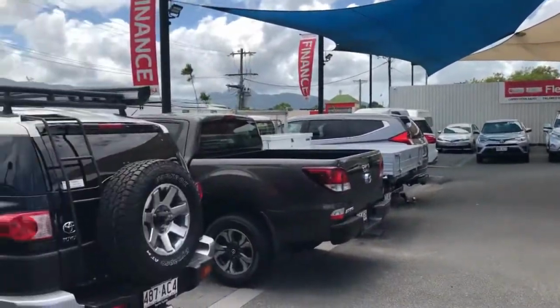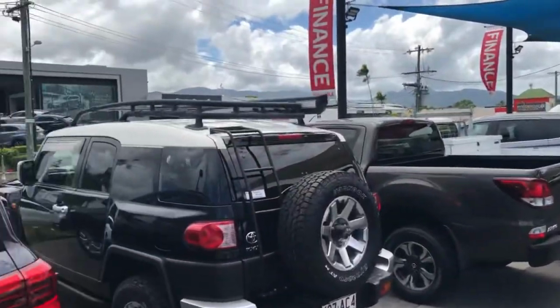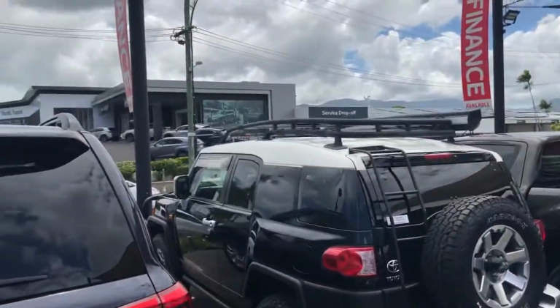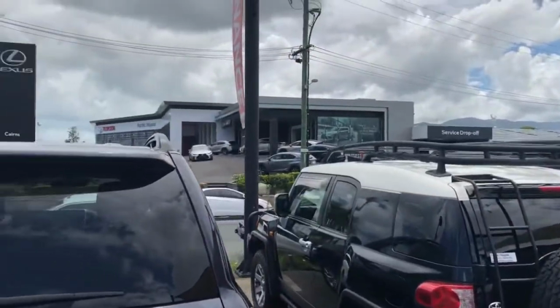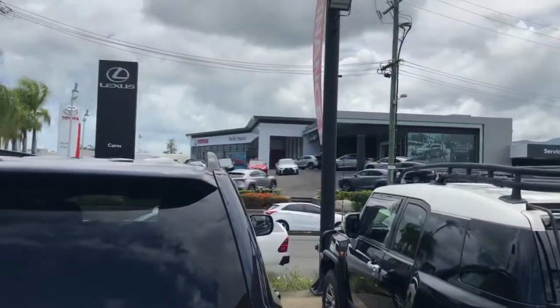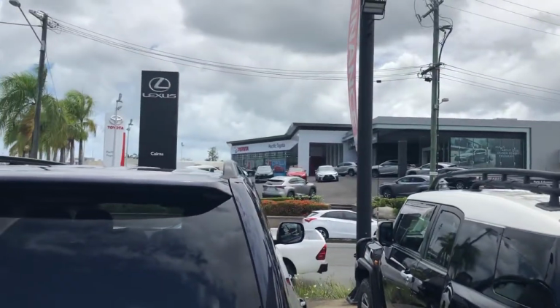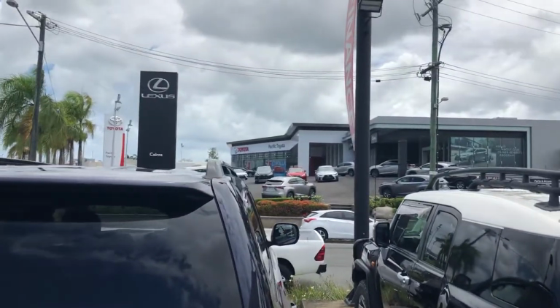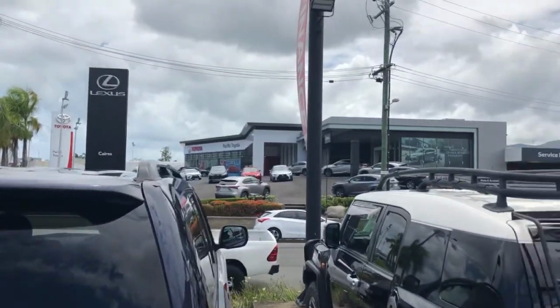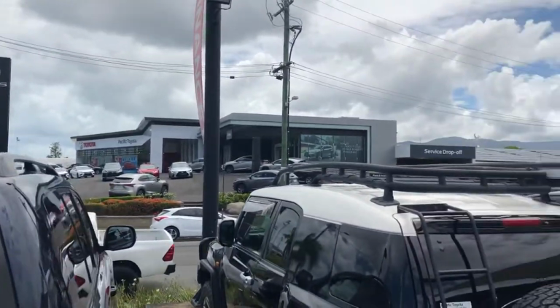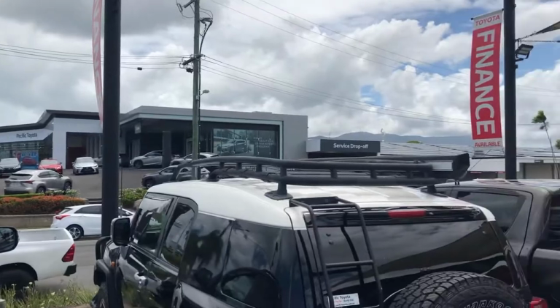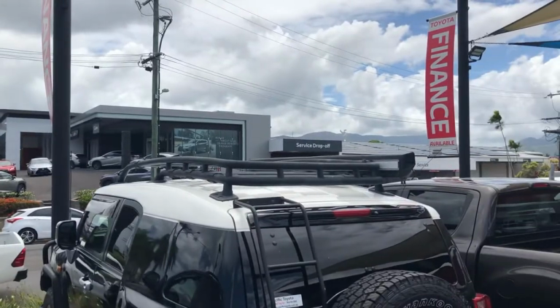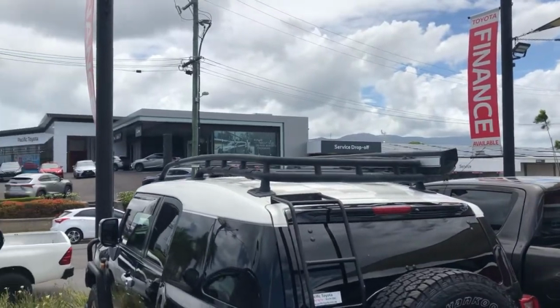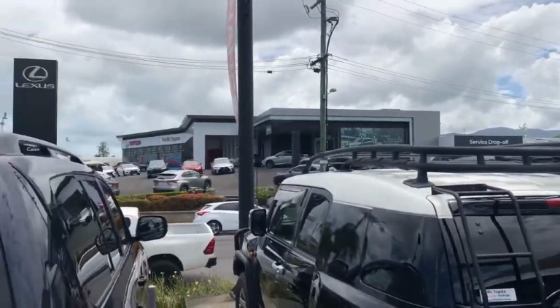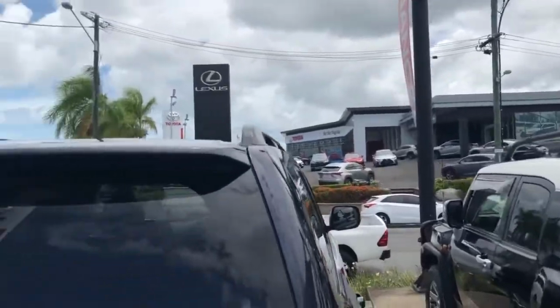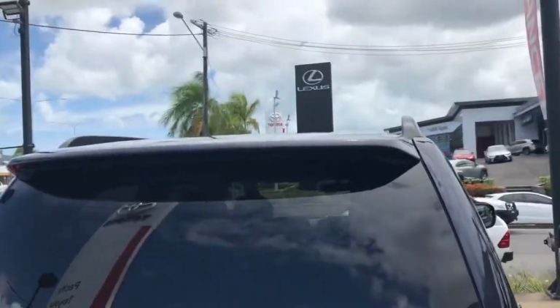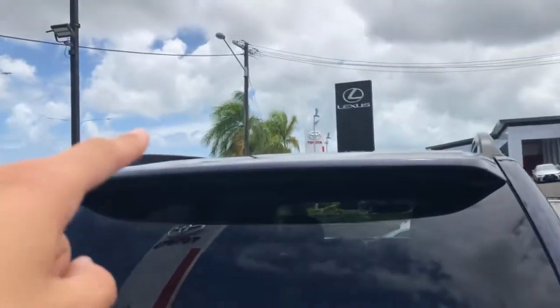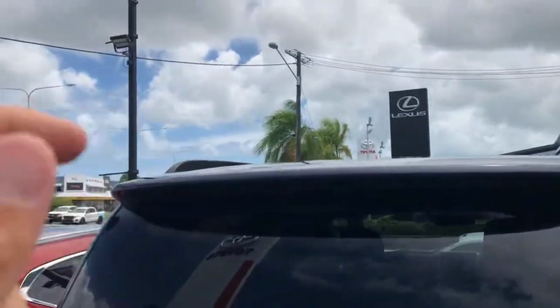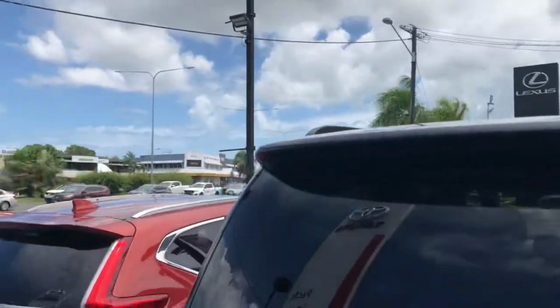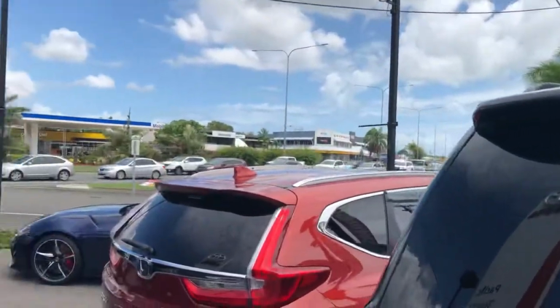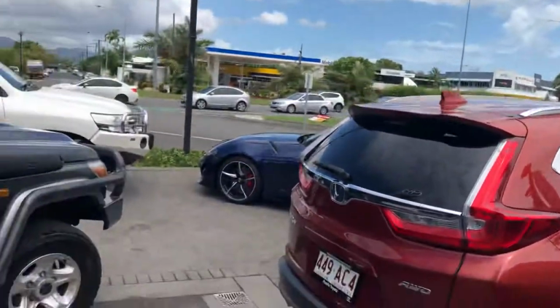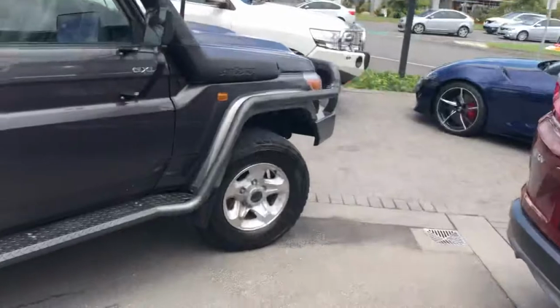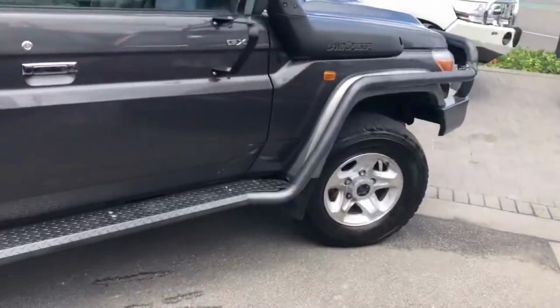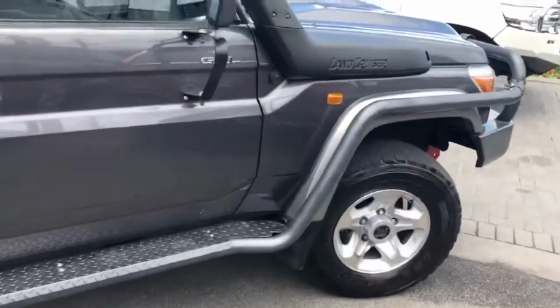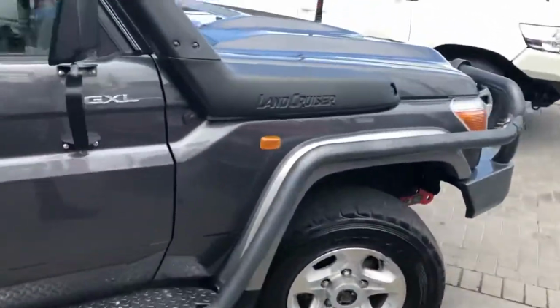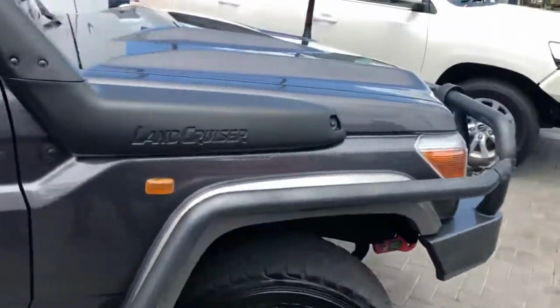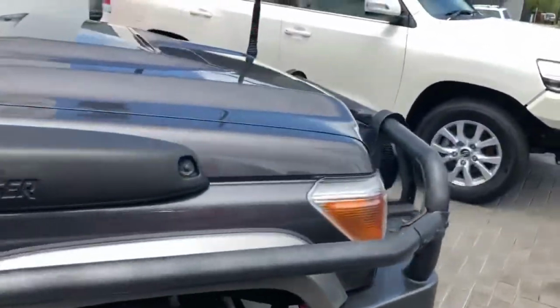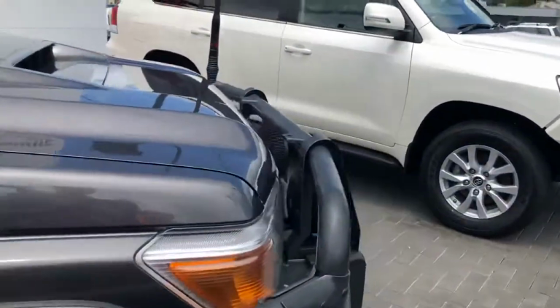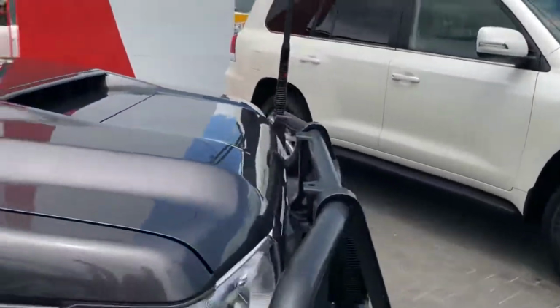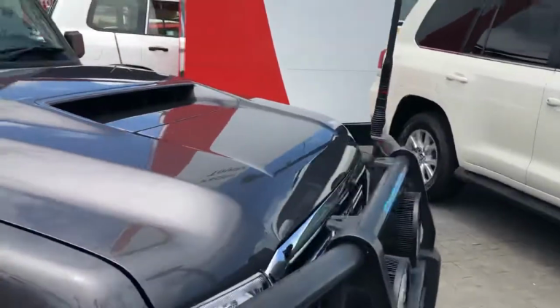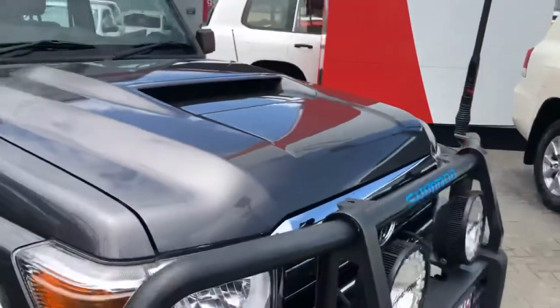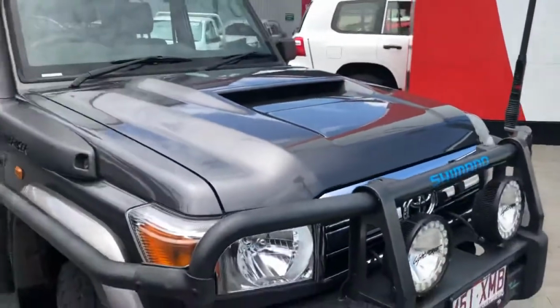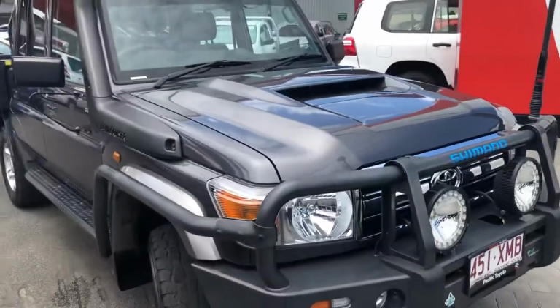Just up there is our brand new Toyota and Lexus showroom, and our service and parts behind it. We do have another yard just a bit further up that way. I'll come around to the front and start there, and we'll make our way around the Land Cruiser.